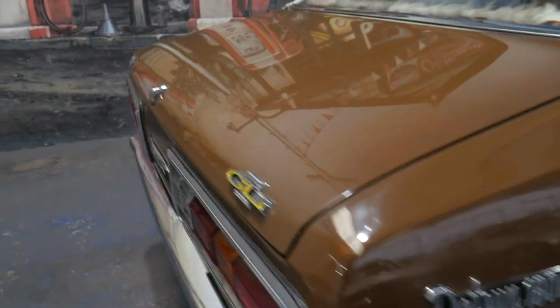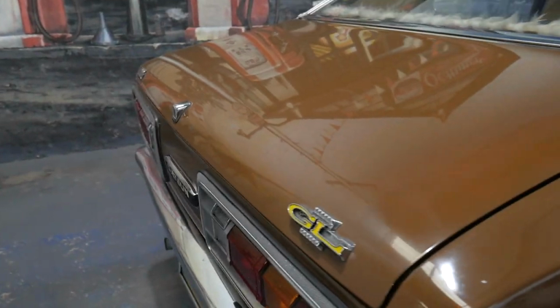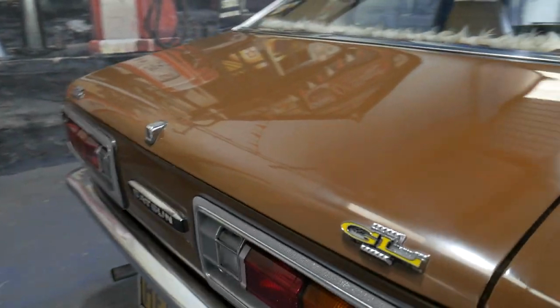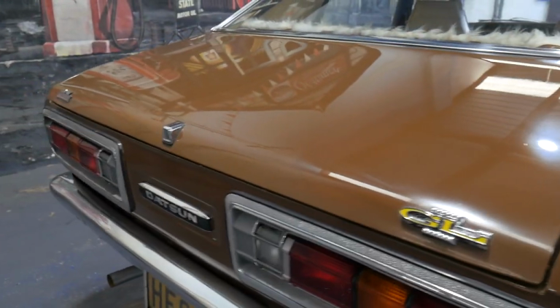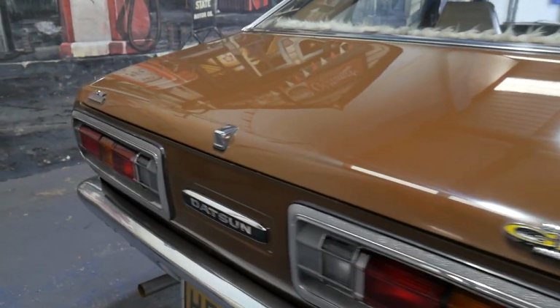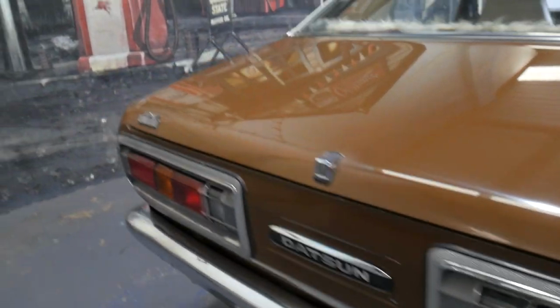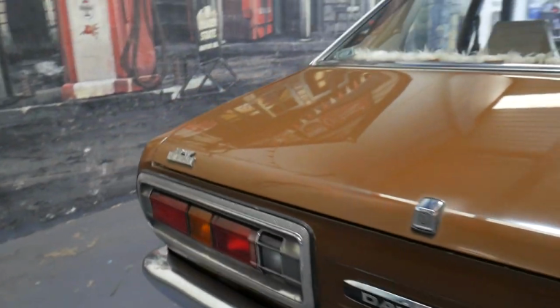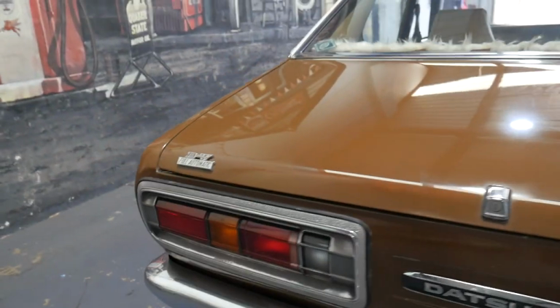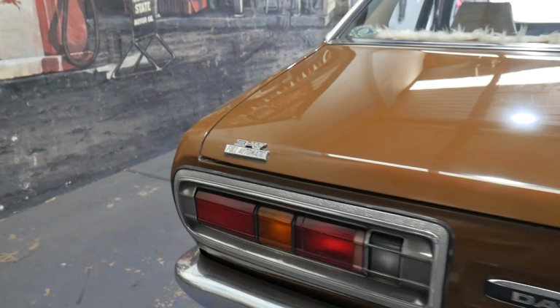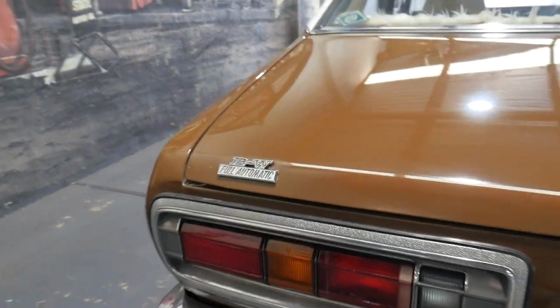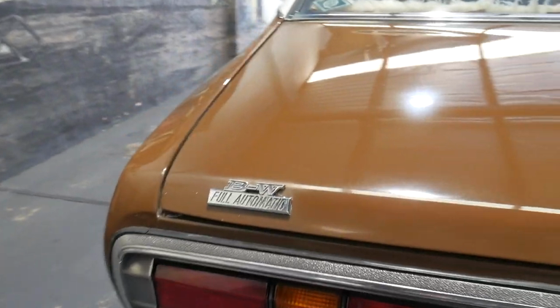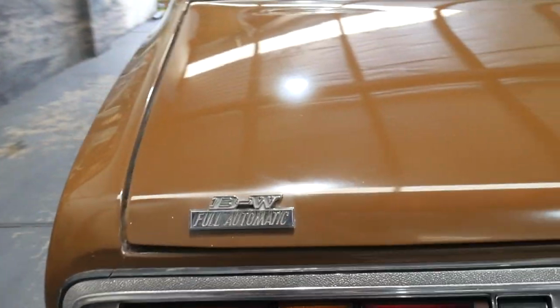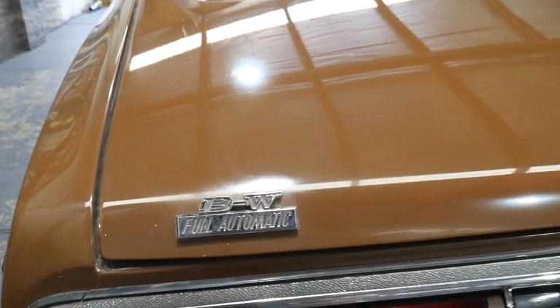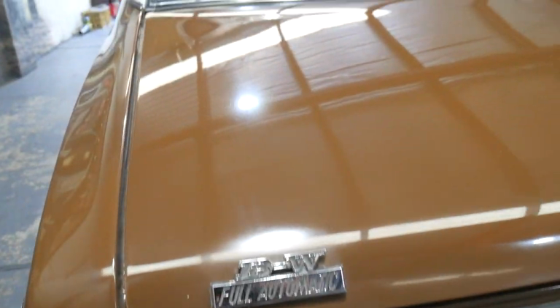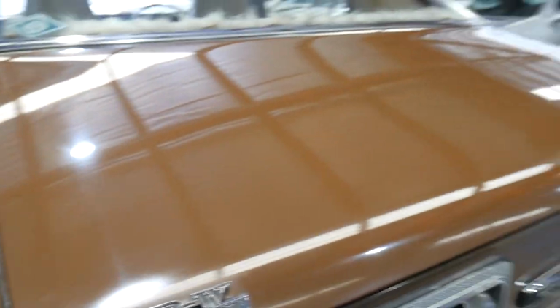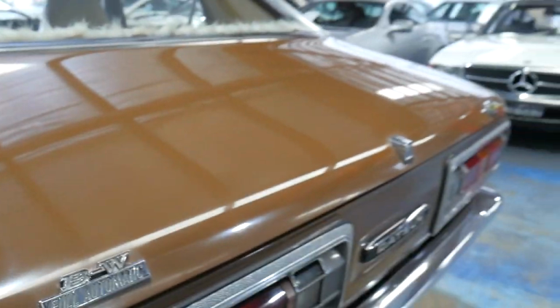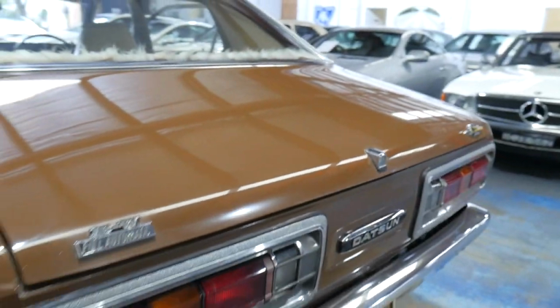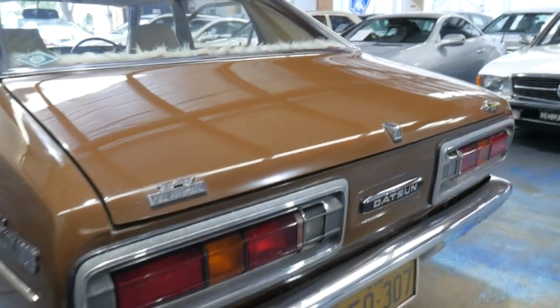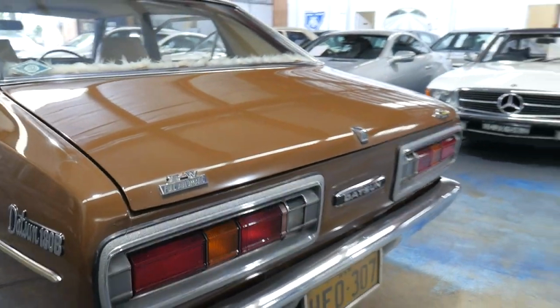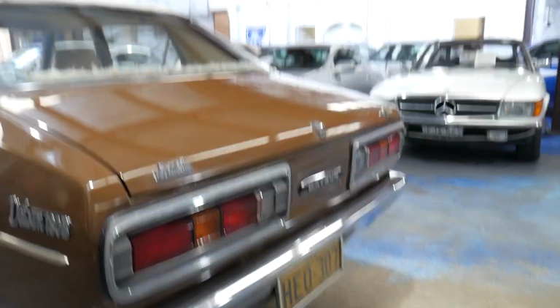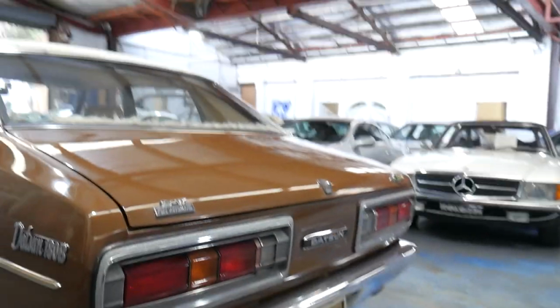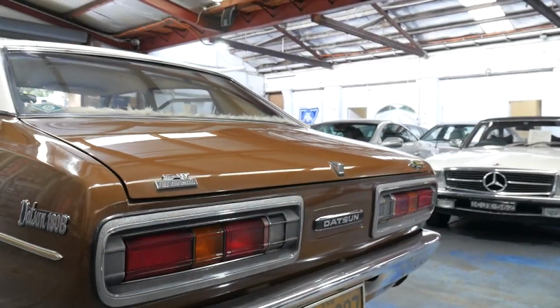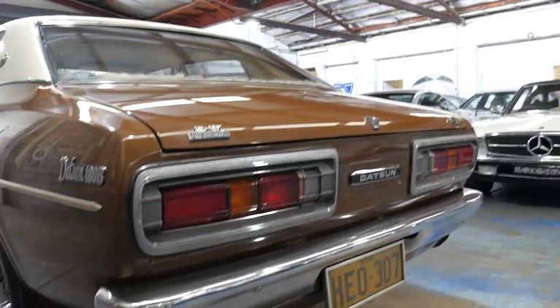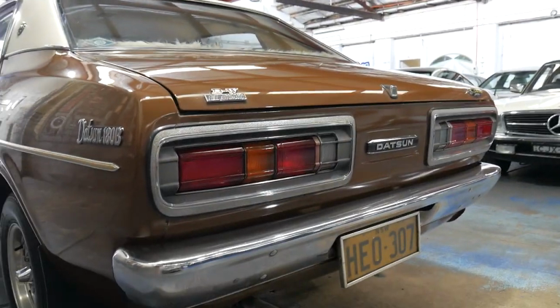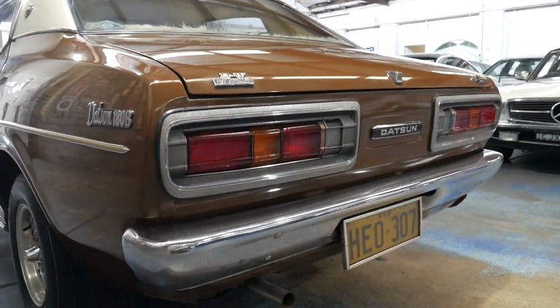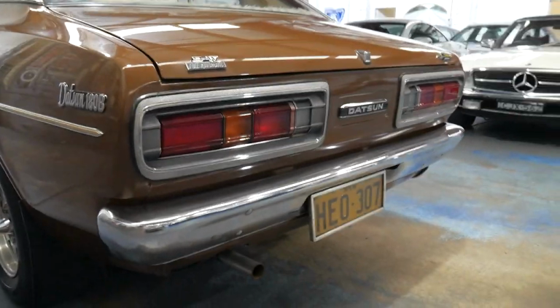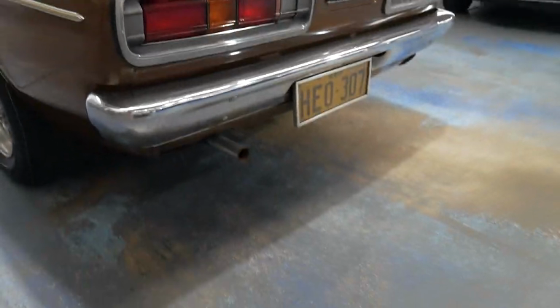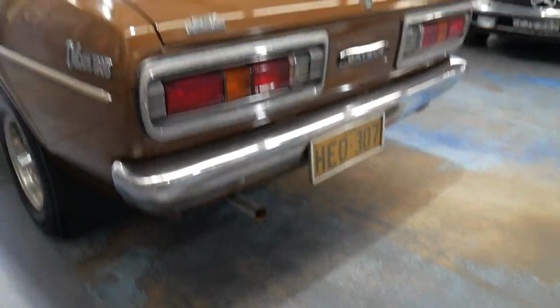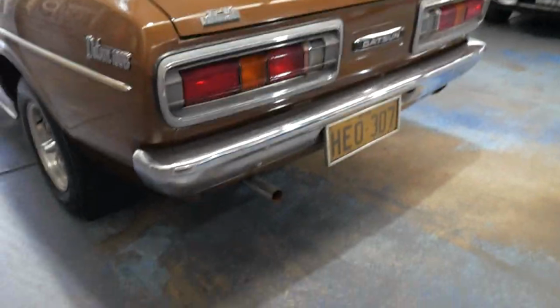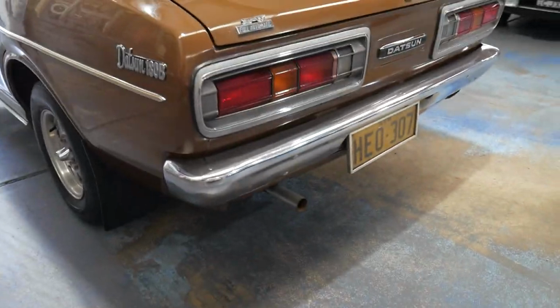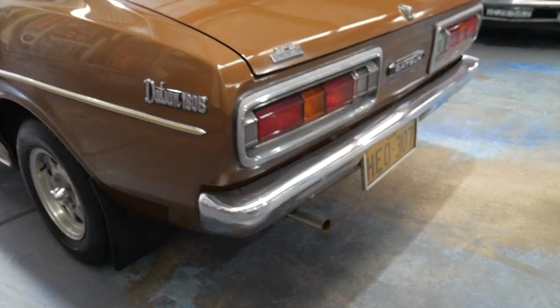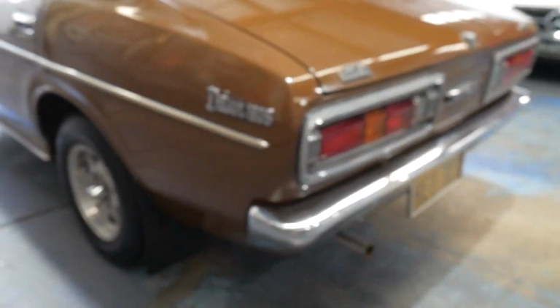It is a GL, which is the entry level I believe, full automatic. You can see there the full automatic stickers and HE0307 is the original number plate that this car was sold with brand new.